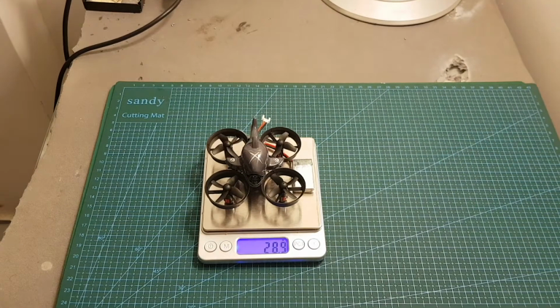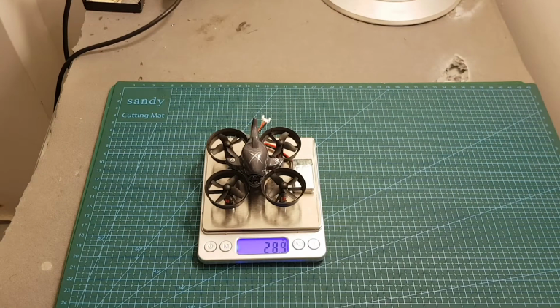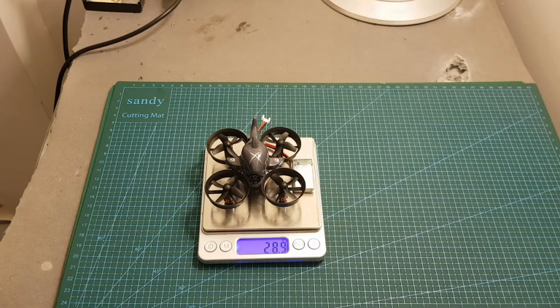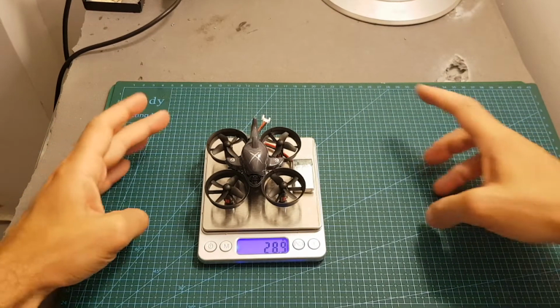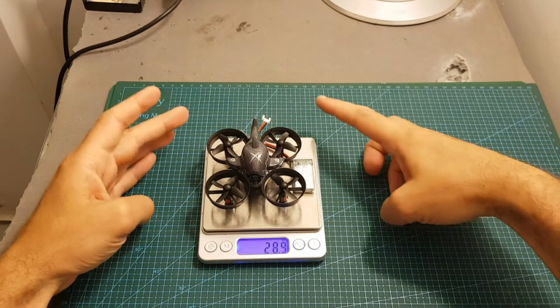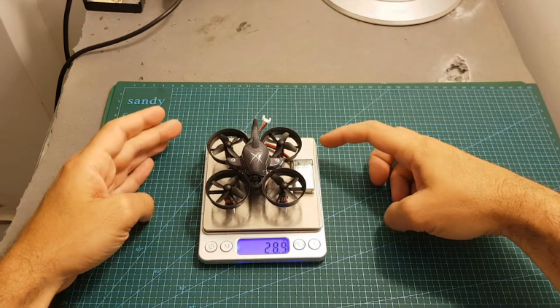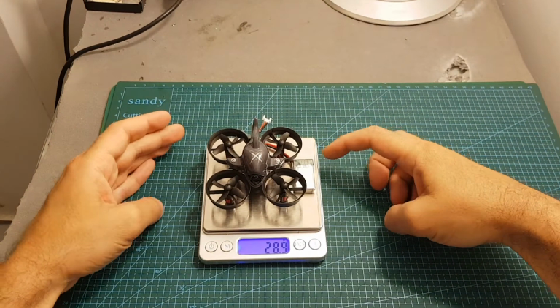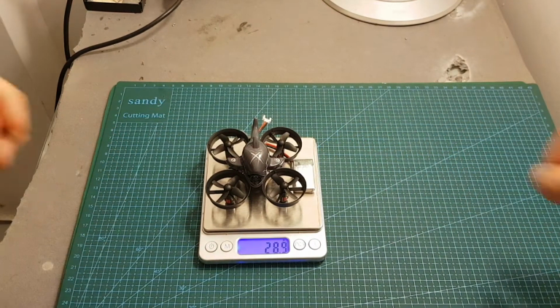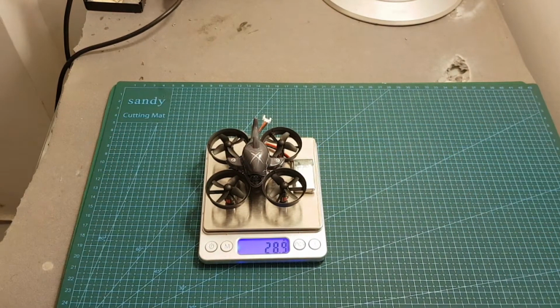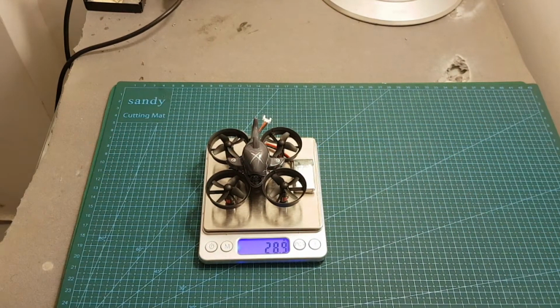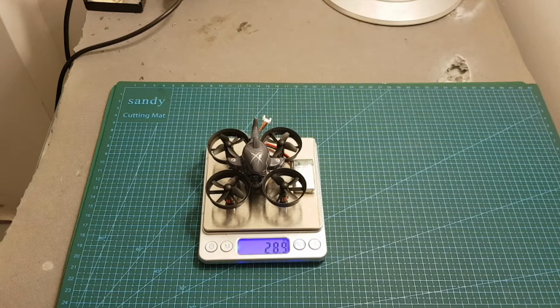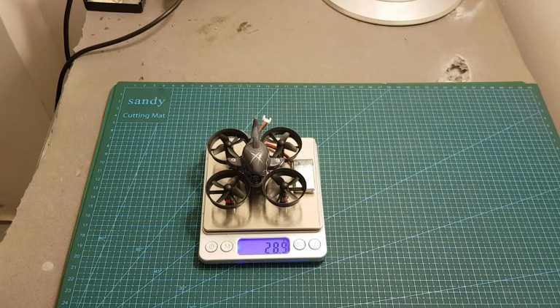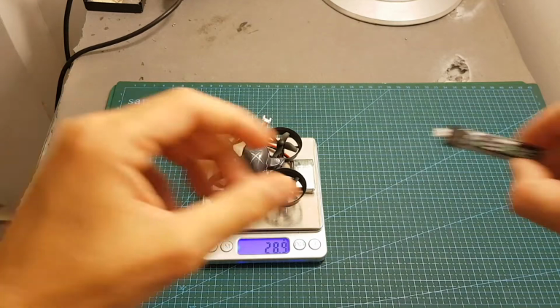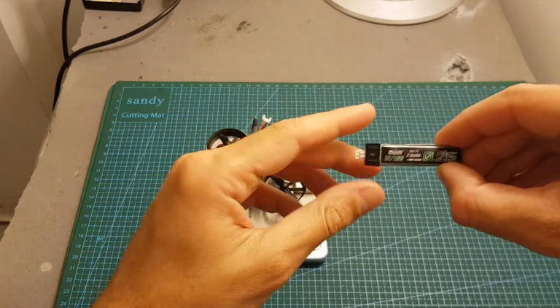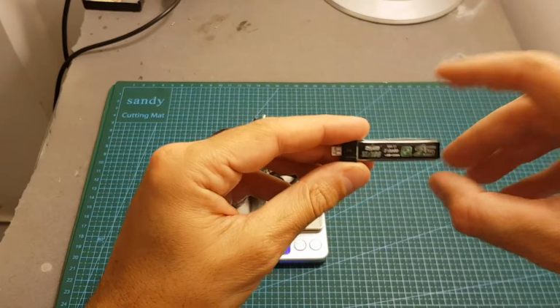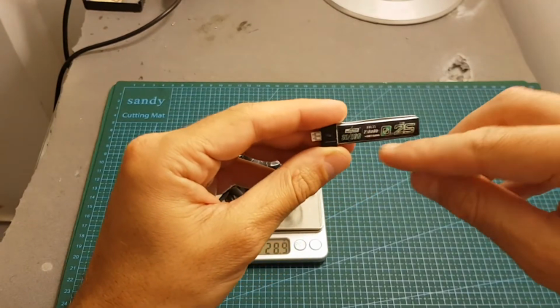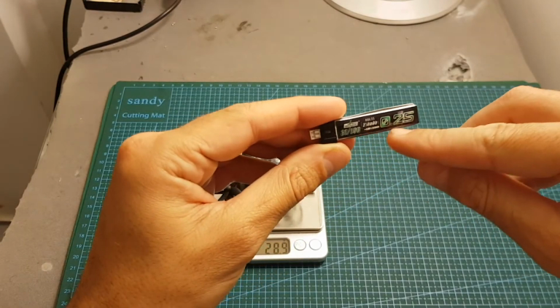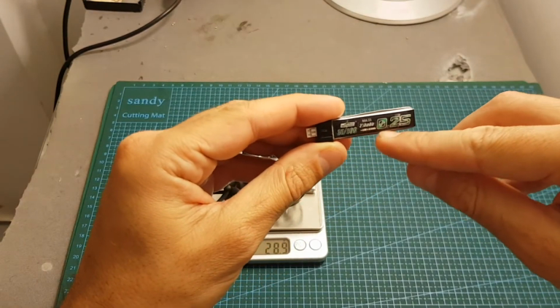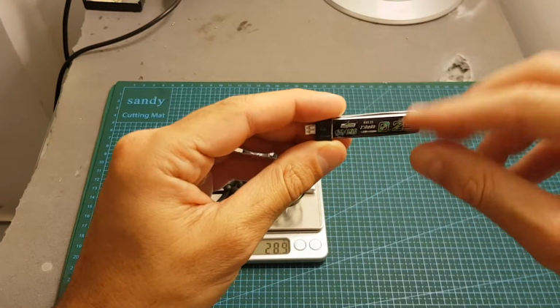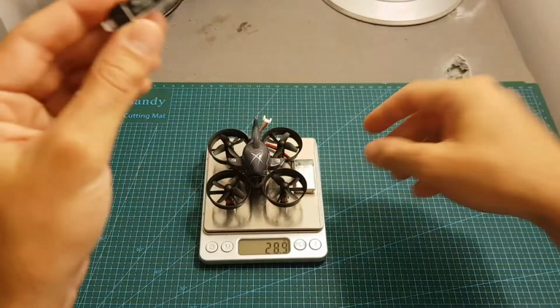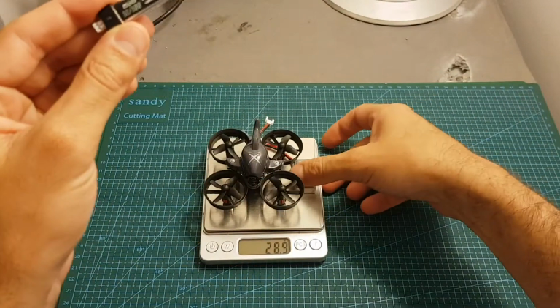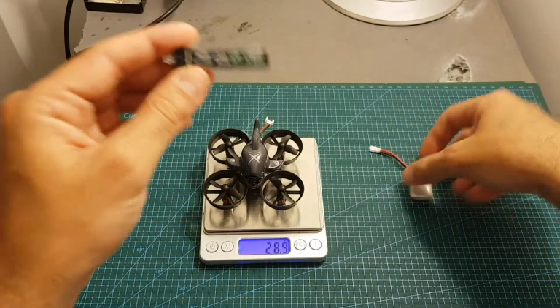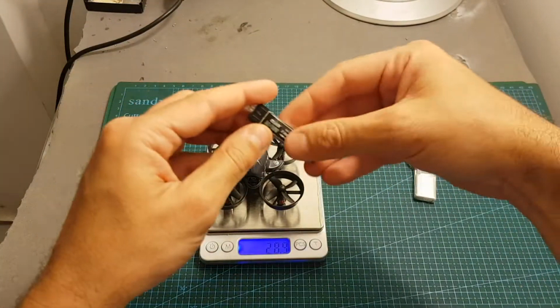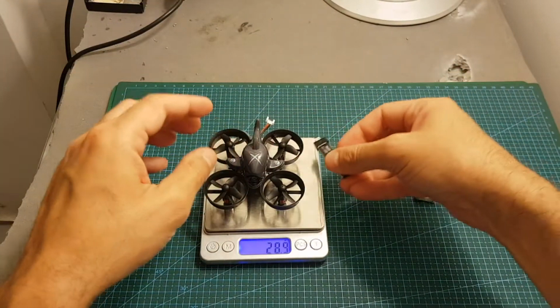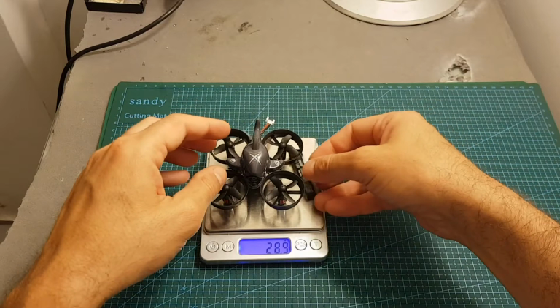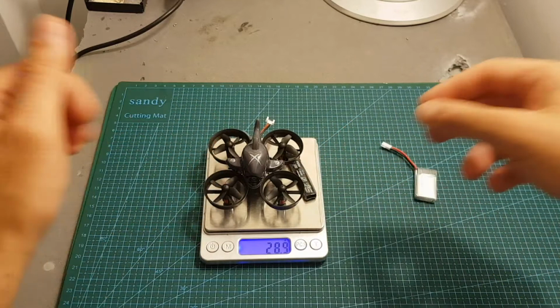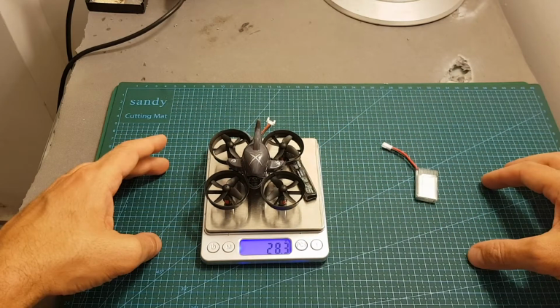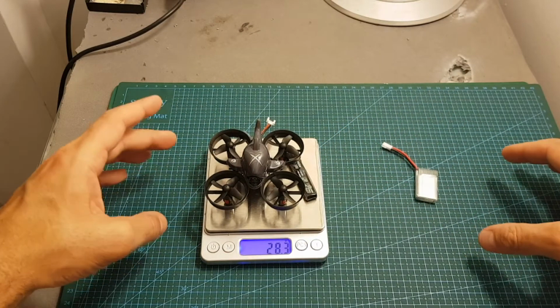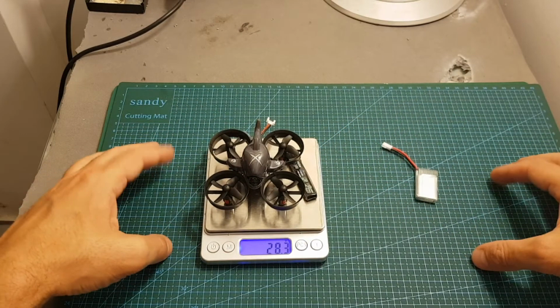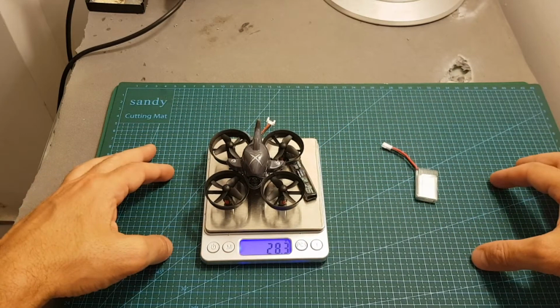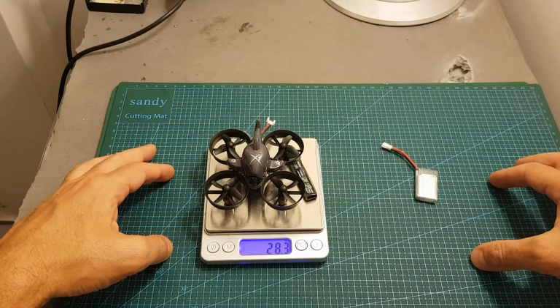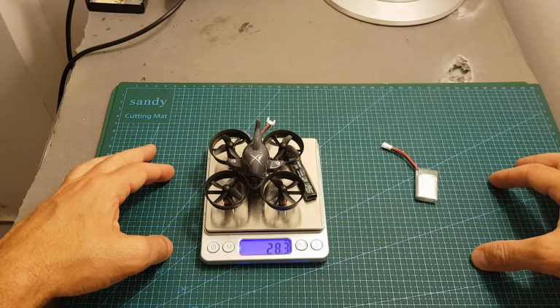After testing the quadcopter with the provided connector and battery, I'm going to replace the connector with a 2 millimeter connector and then test it with a different battery. I think it's going to shave off some weight and also maybe the quadcopter is going to perform better.